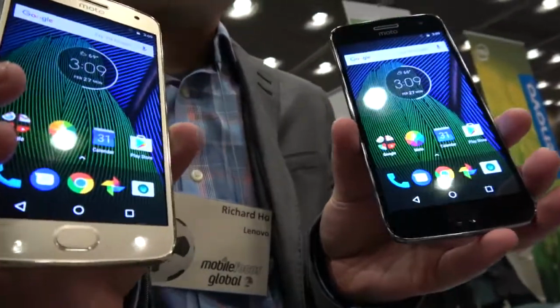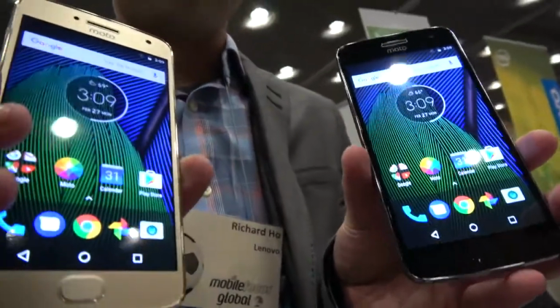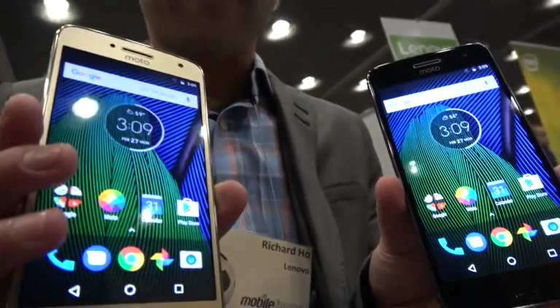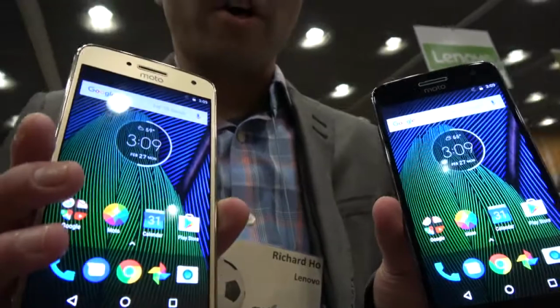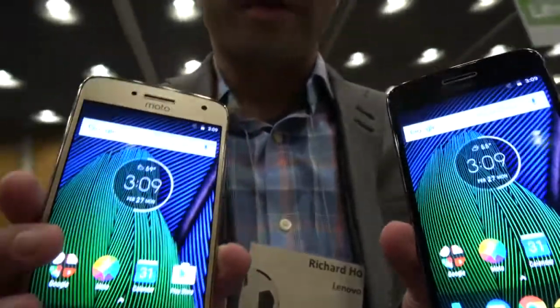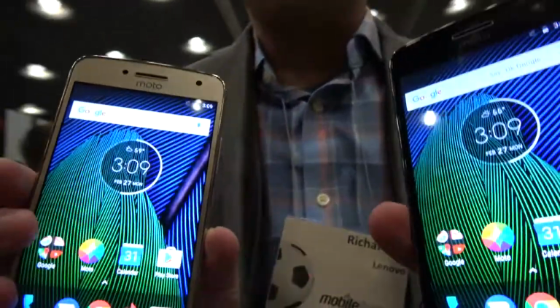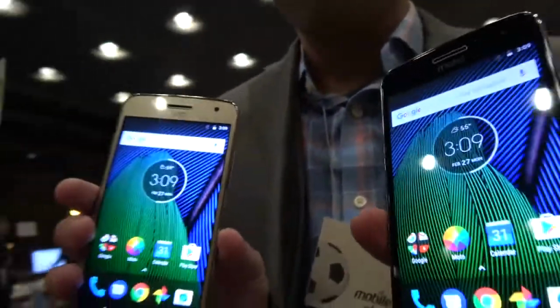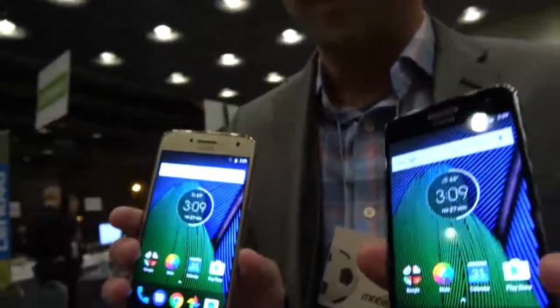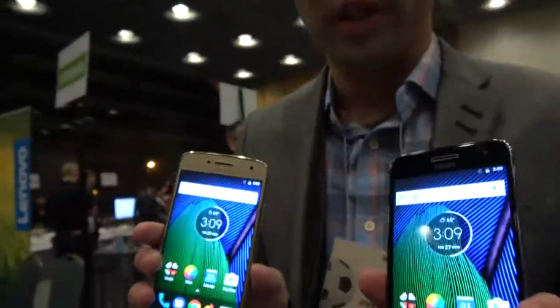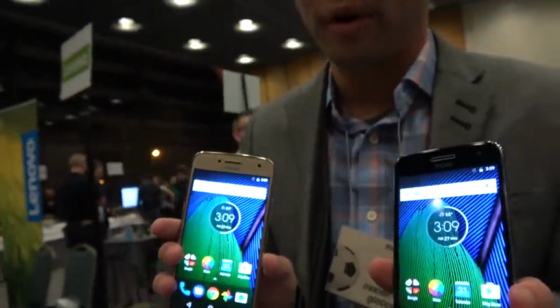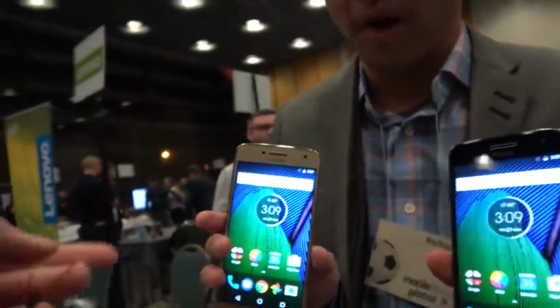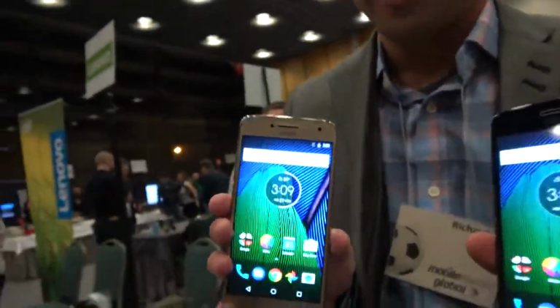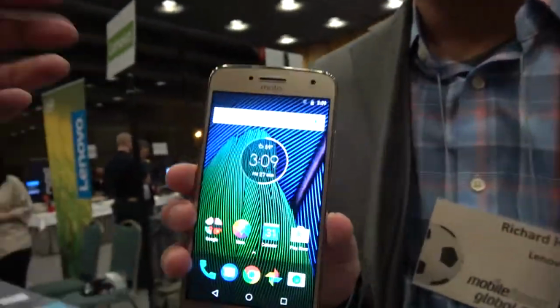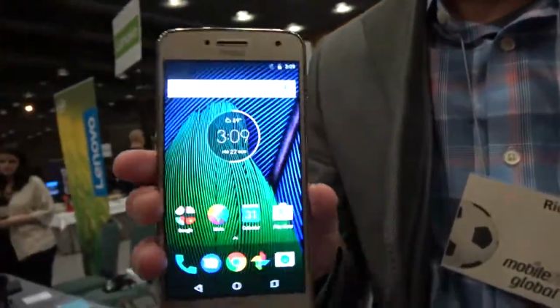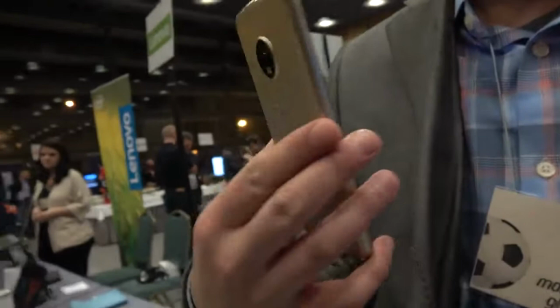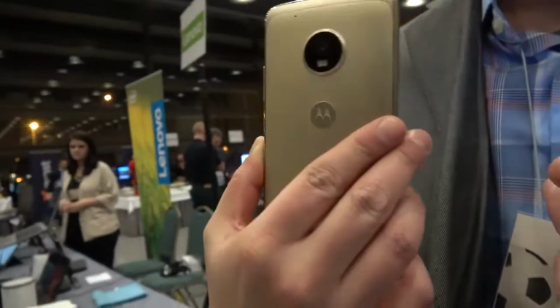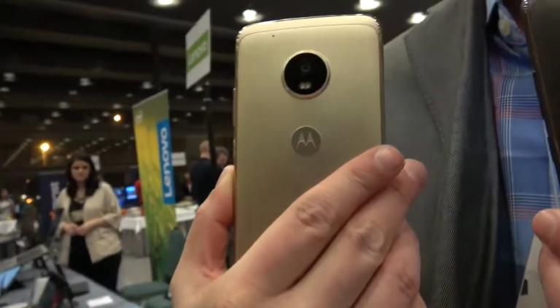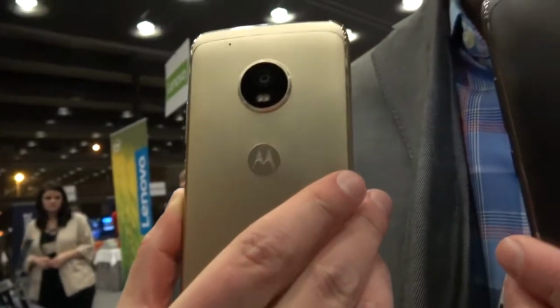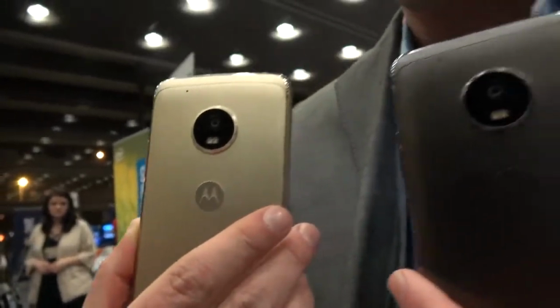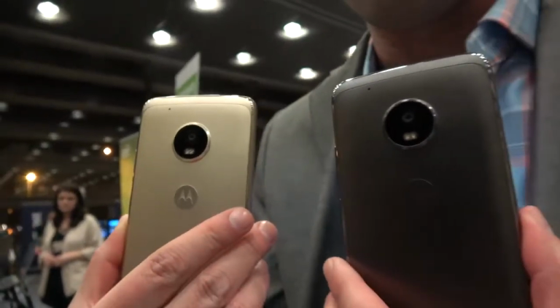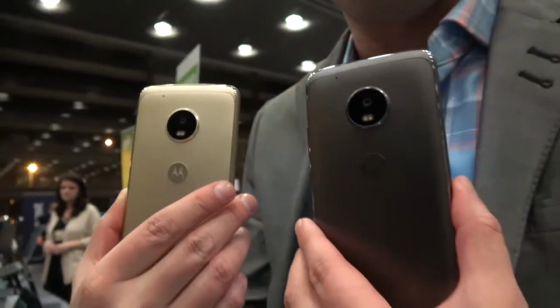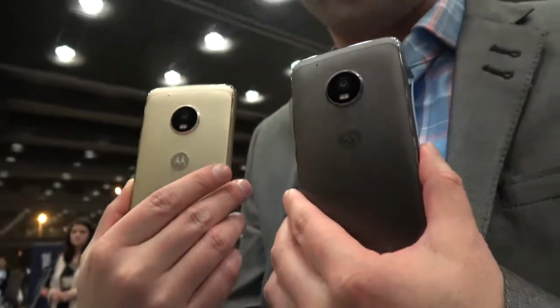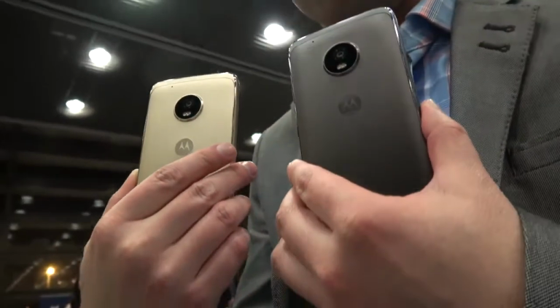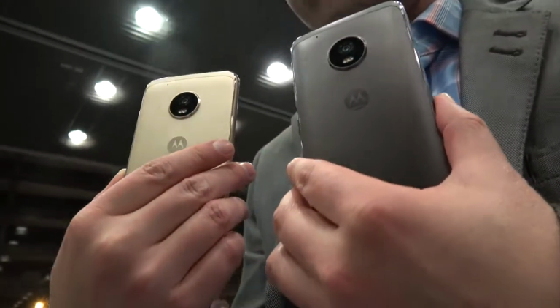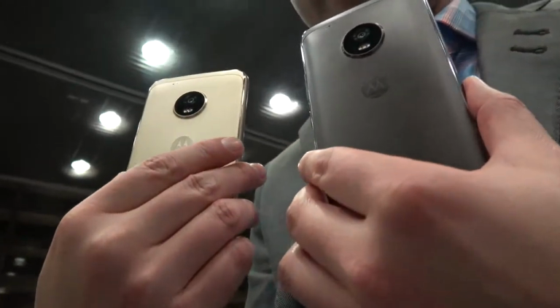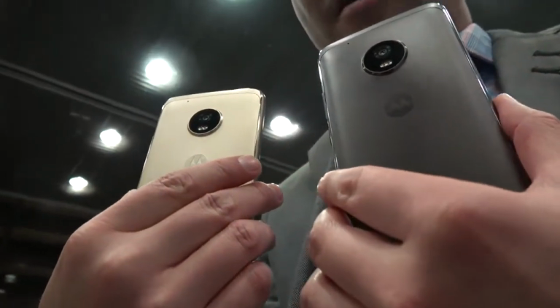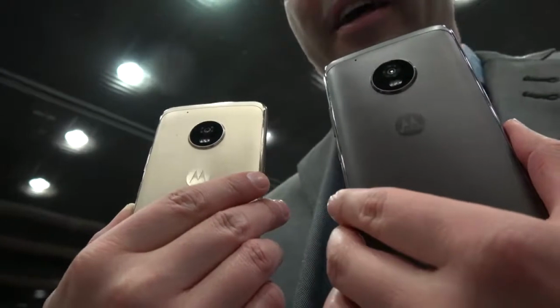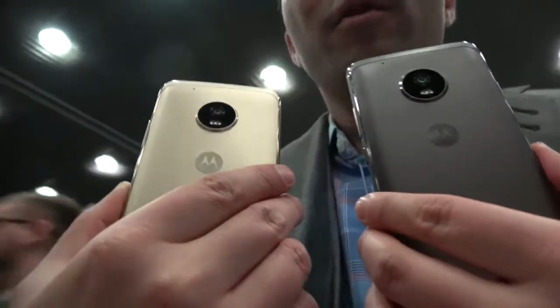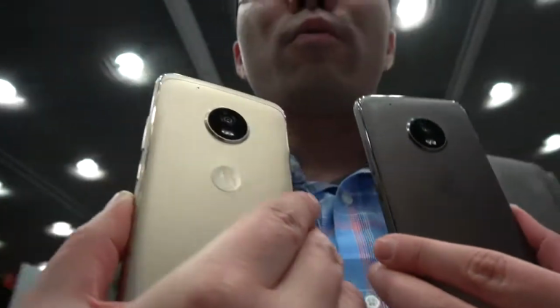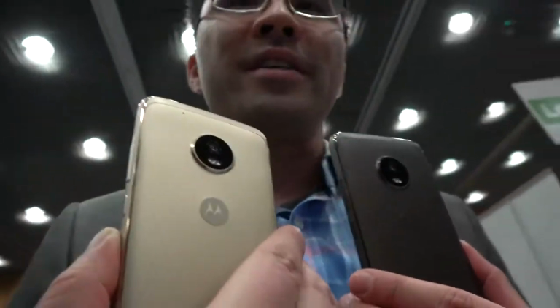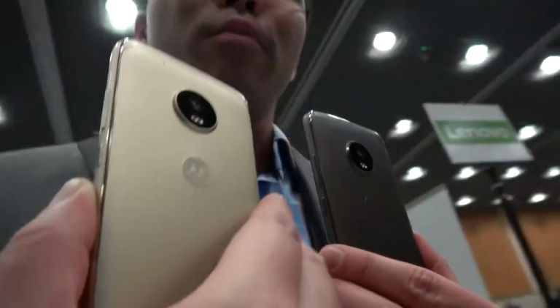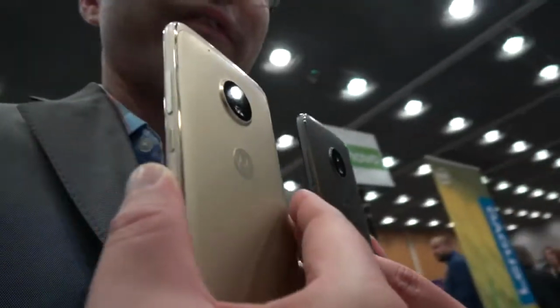The Moto G family has always been about delivering premium features without the premium price. The one big change with this device this year is that we've incorporated a new metal design, which gives it a really slick and premium feel.